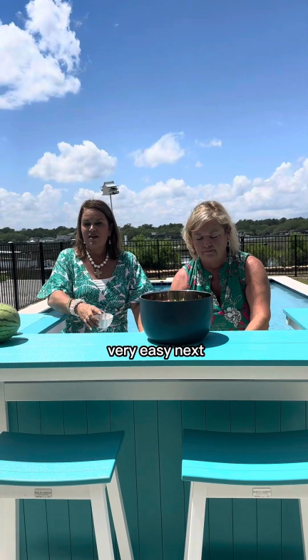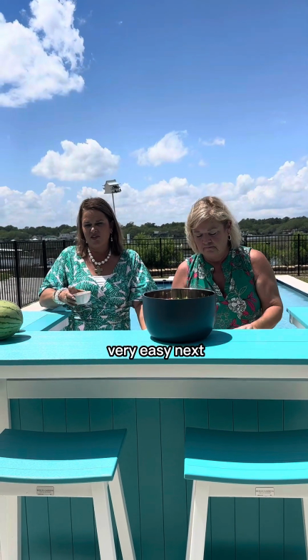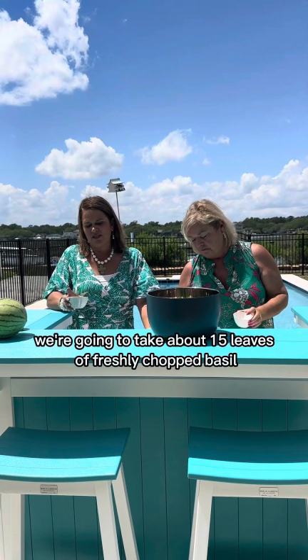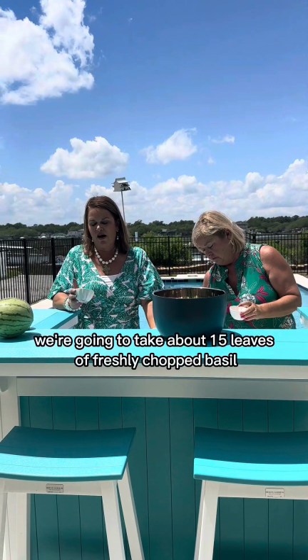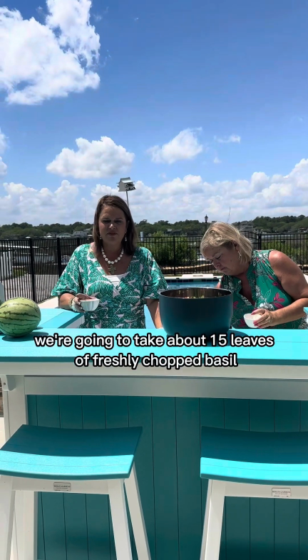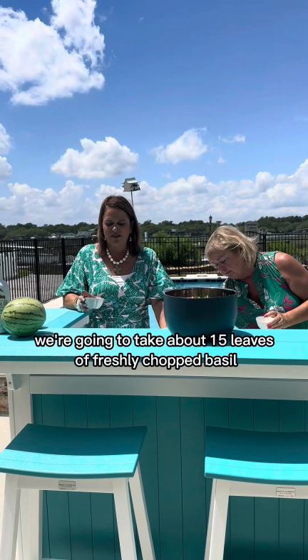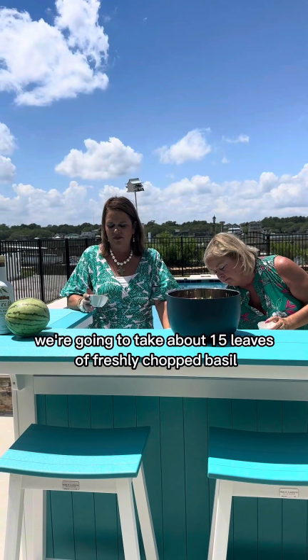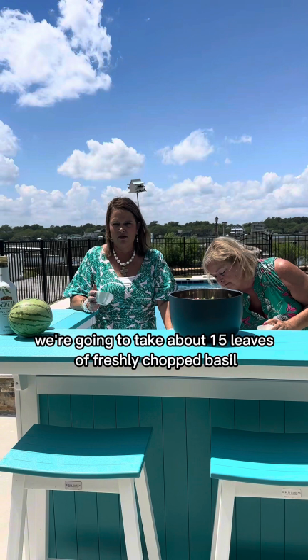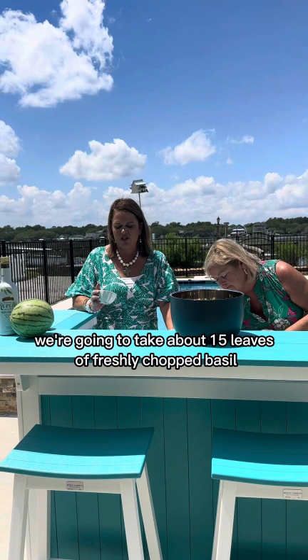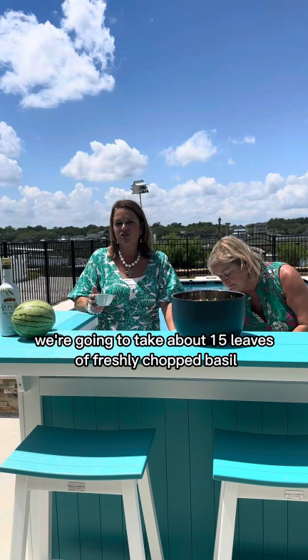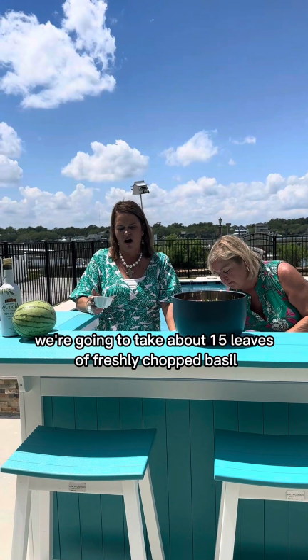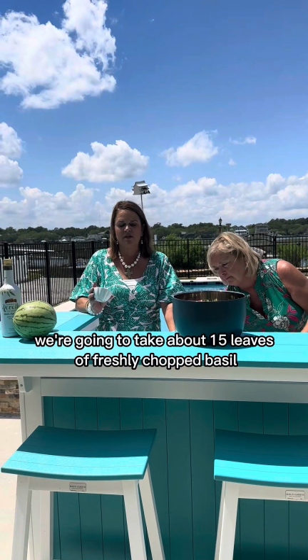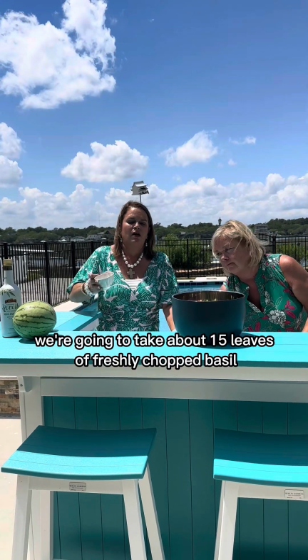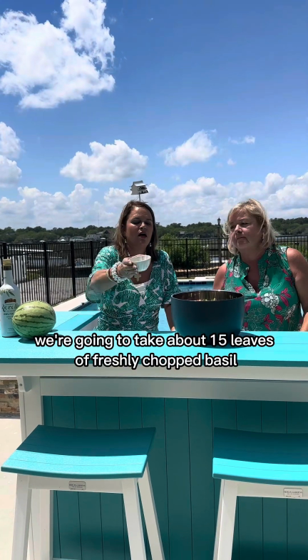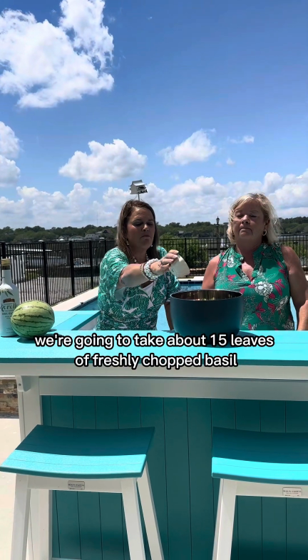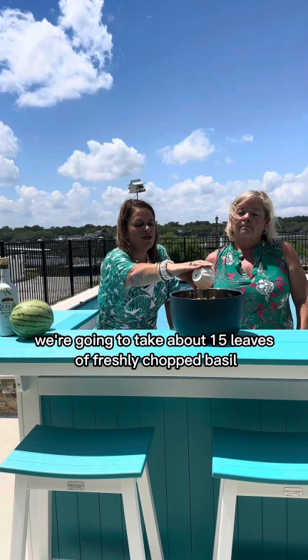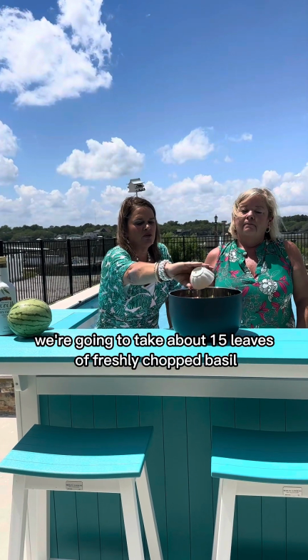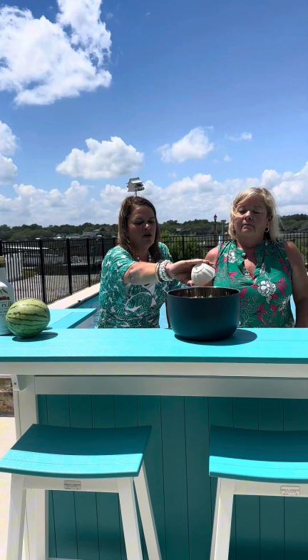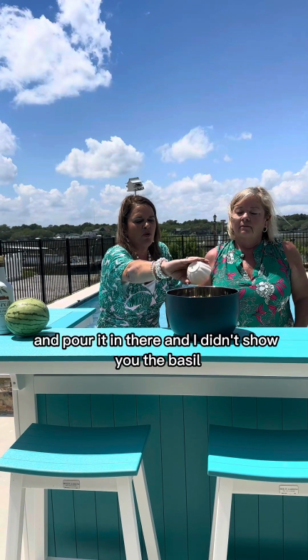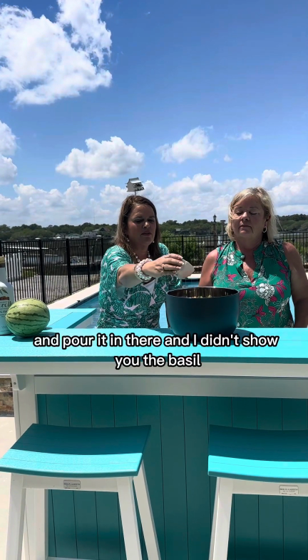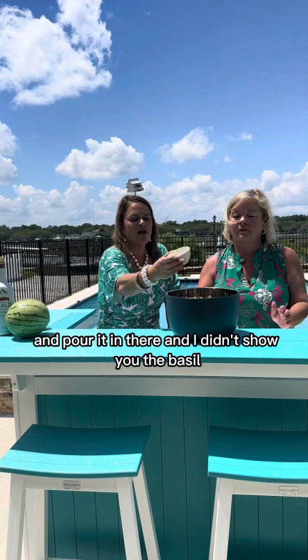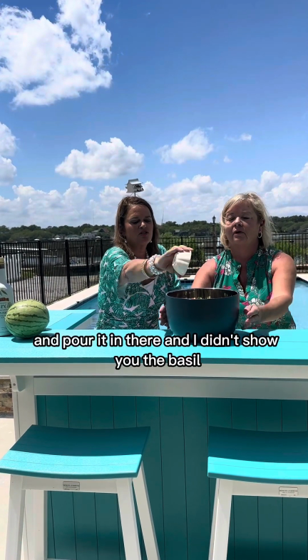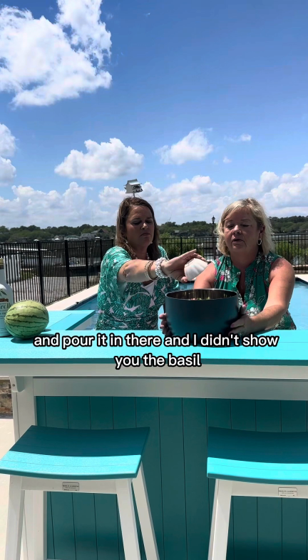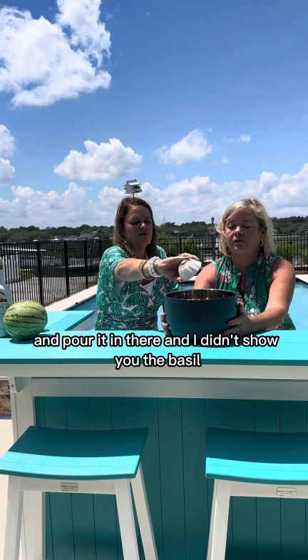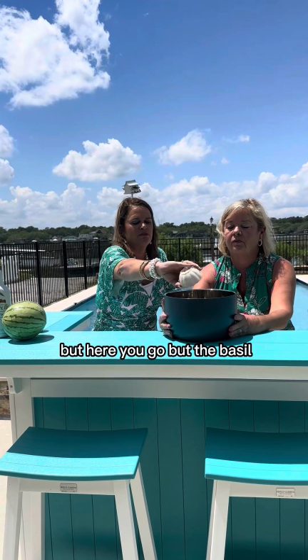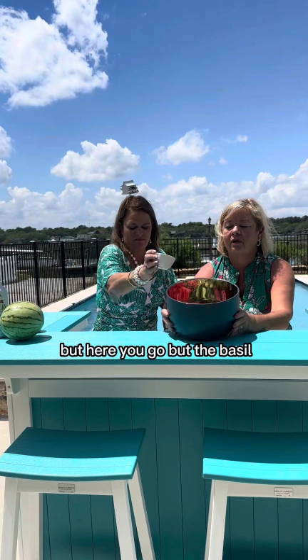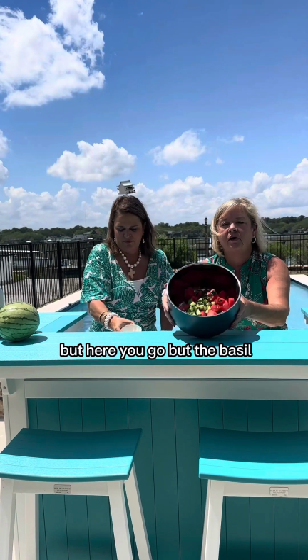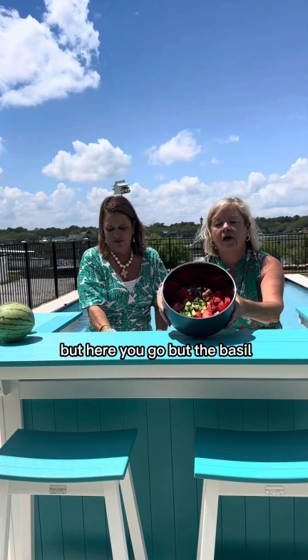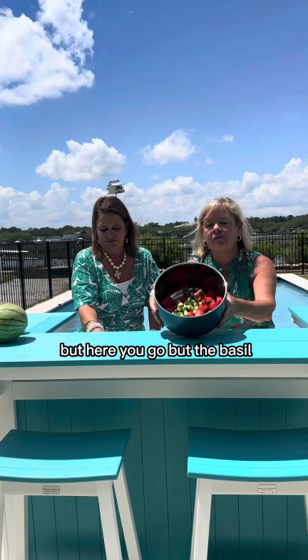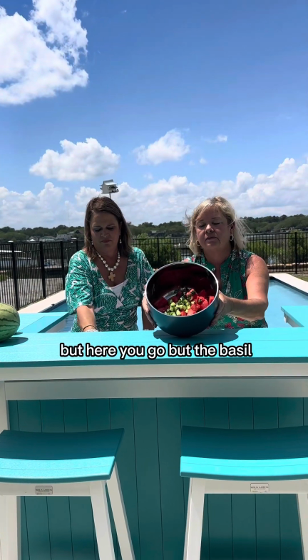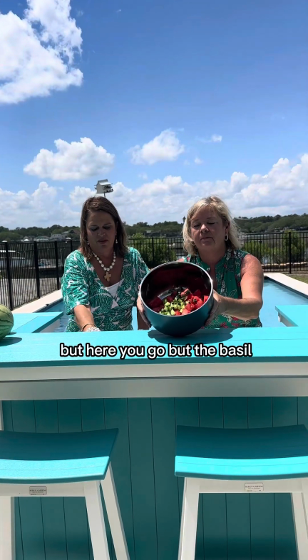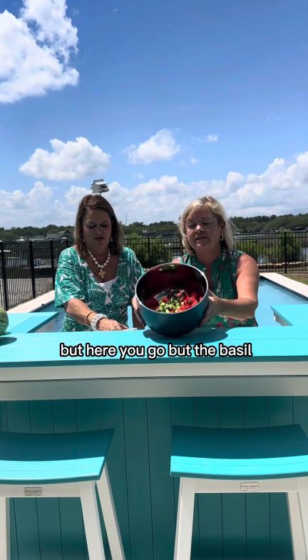Next we're going to take about 15 leaves of freshly chopped basil and pour it in. I didn't show you the basil before, but there you go — put the basil in.